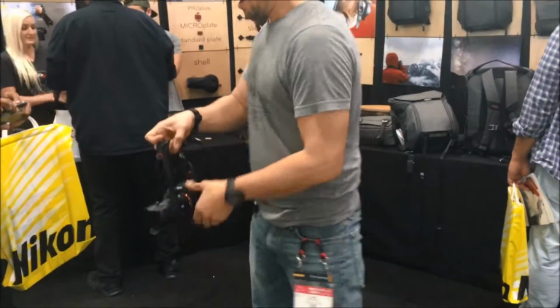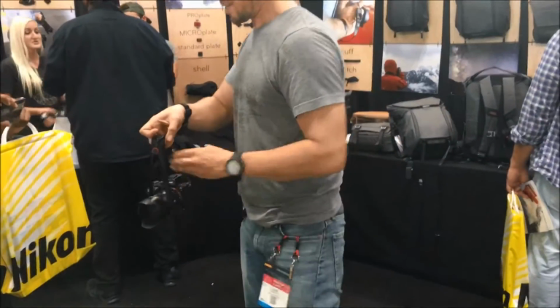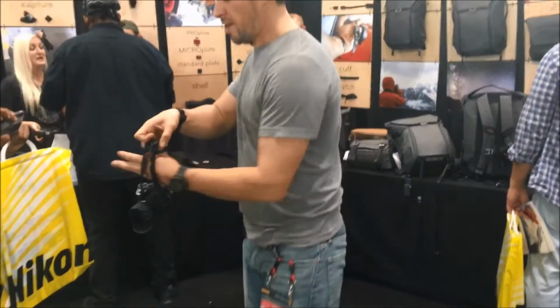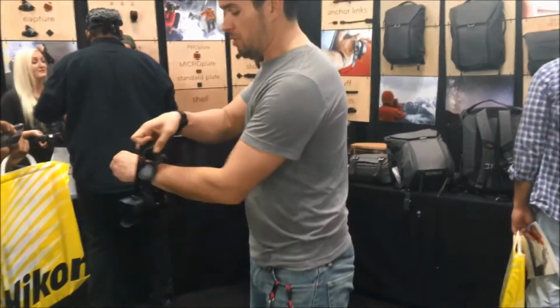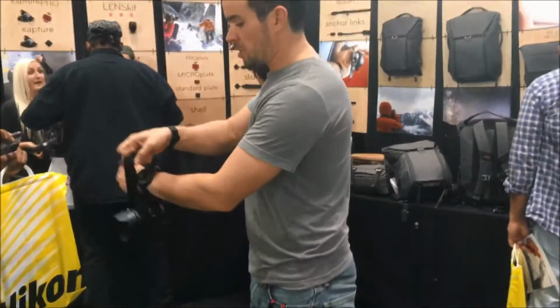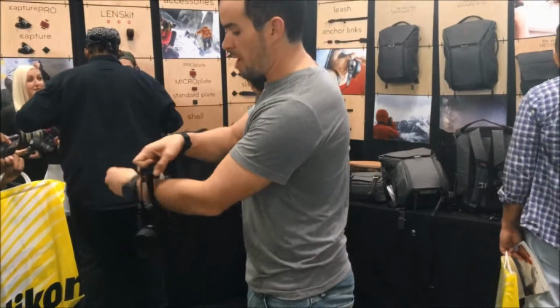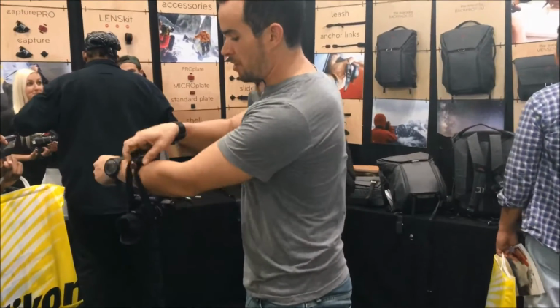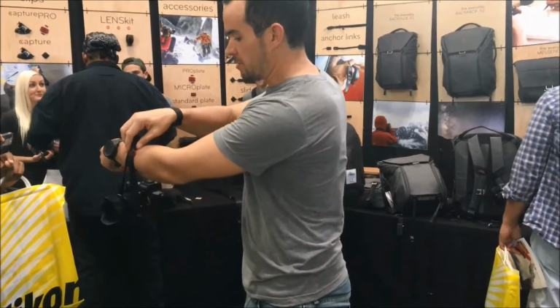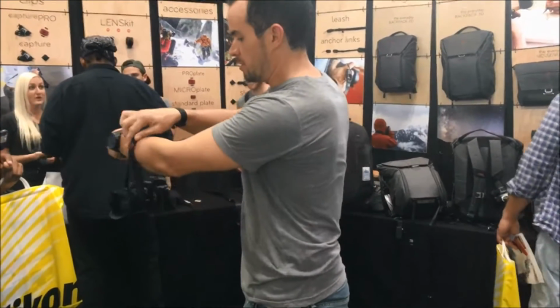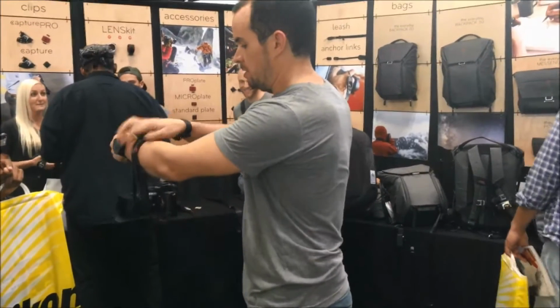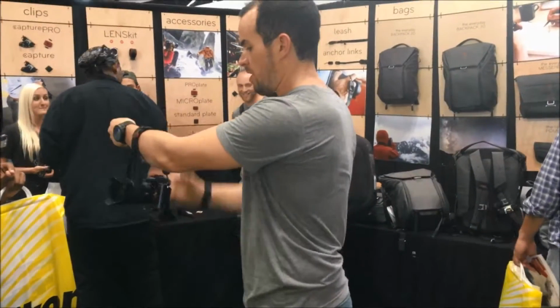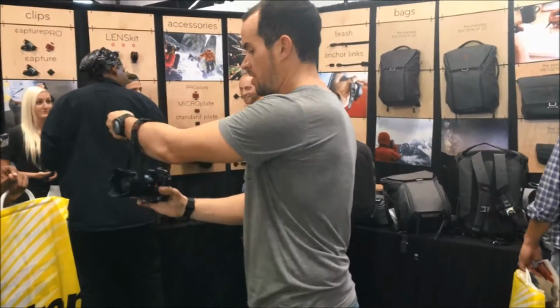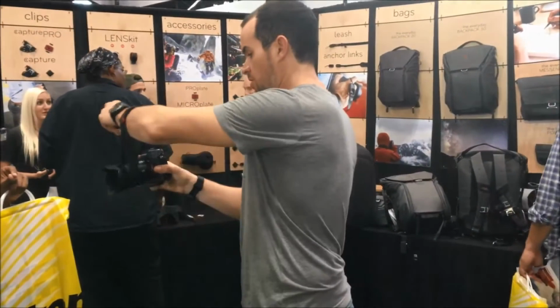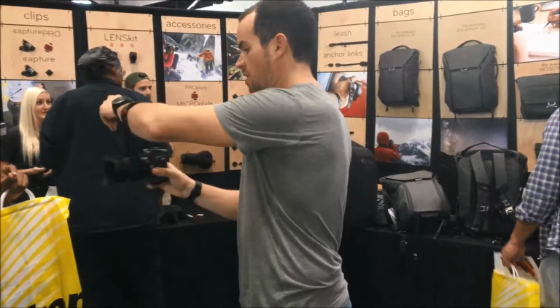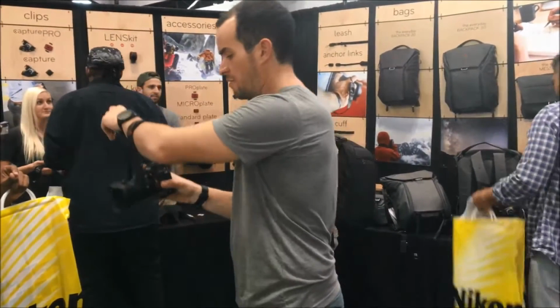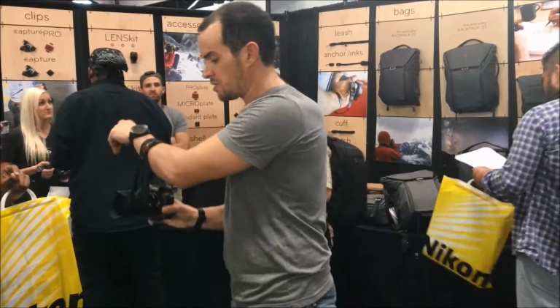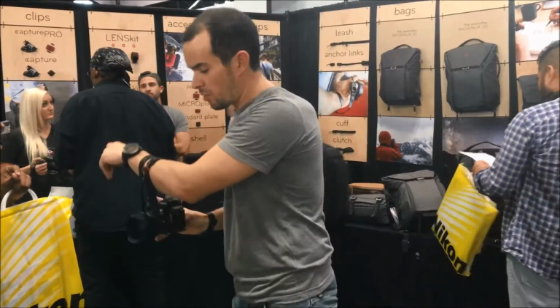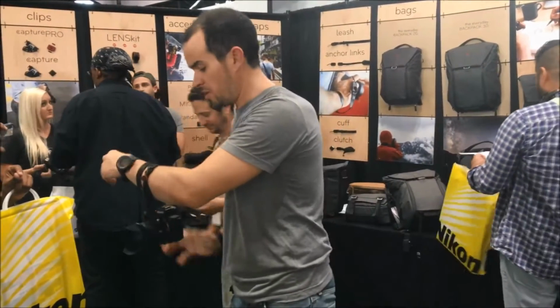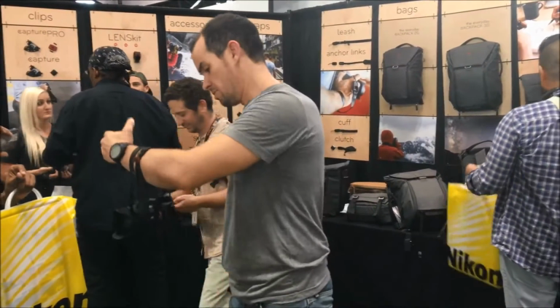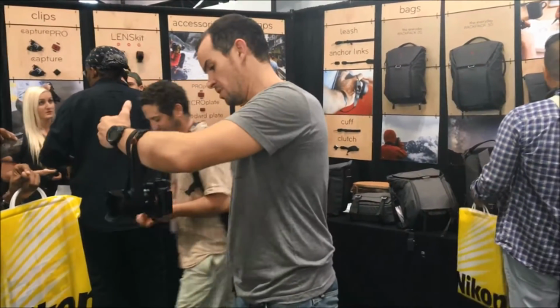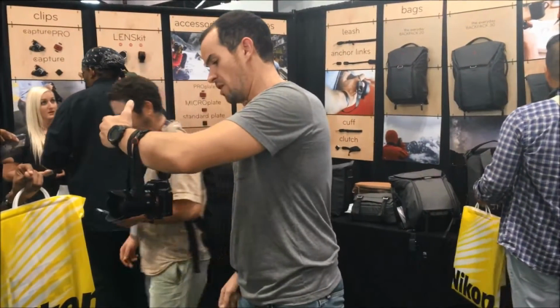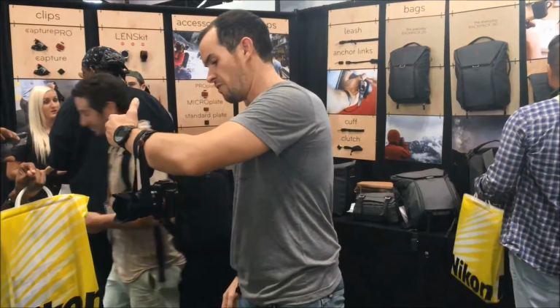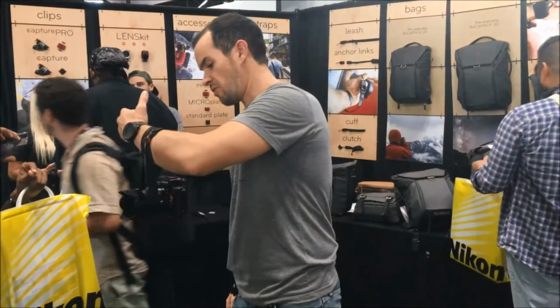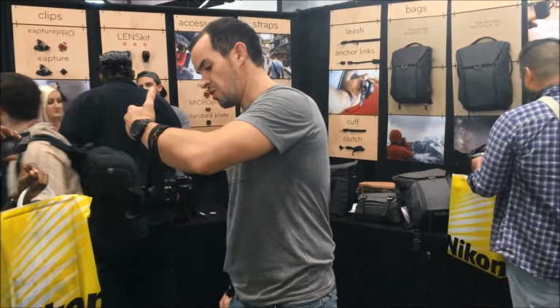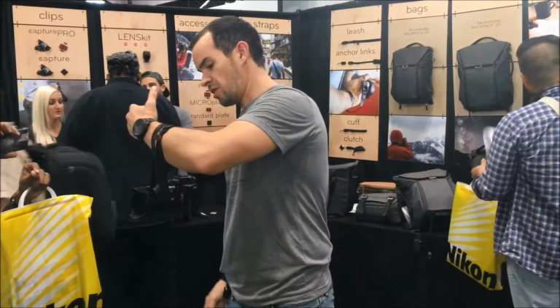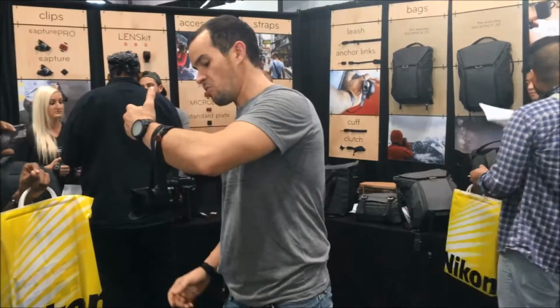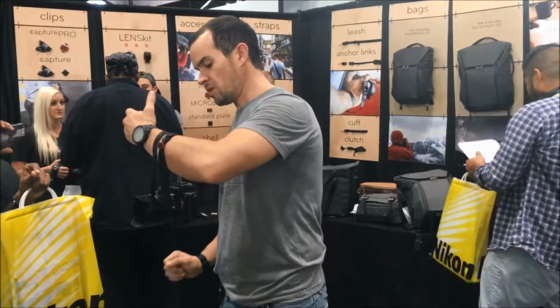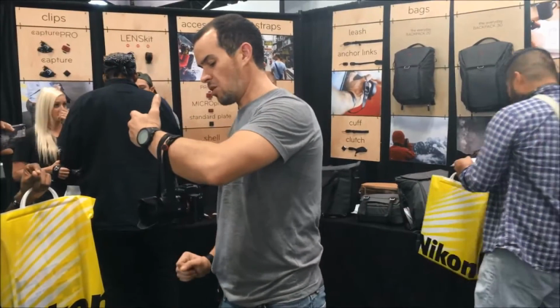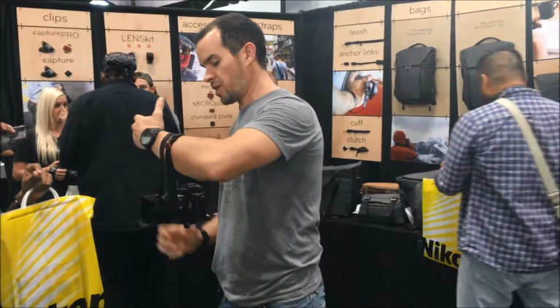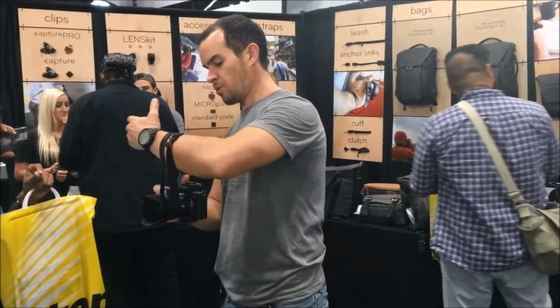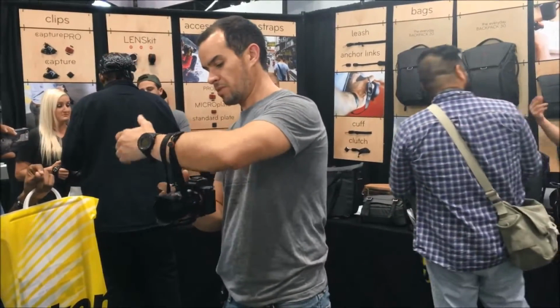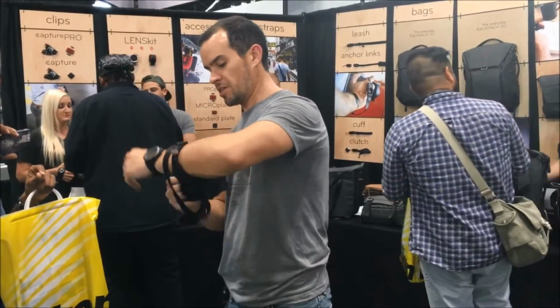That's great also as a tripod. So I can actually use it as a selfie if I've got nothing, no means to hold the camera. It's ideal.